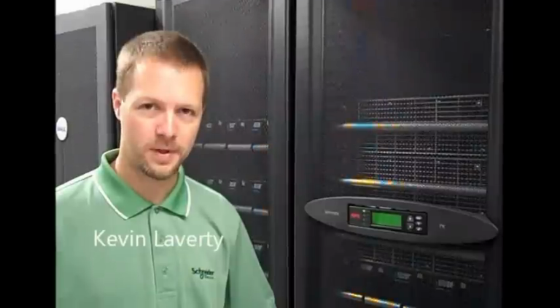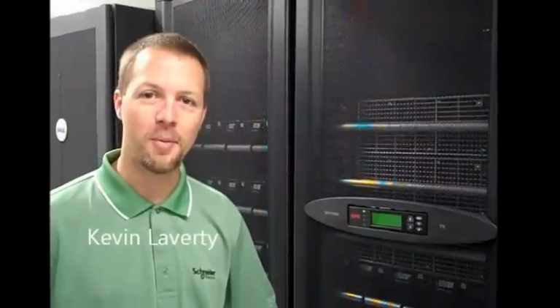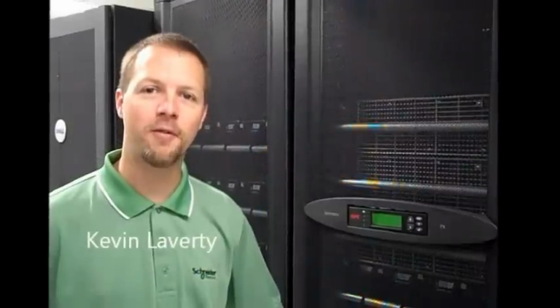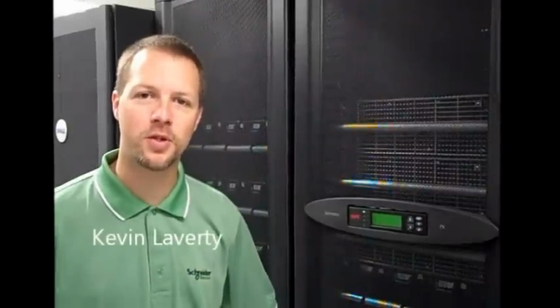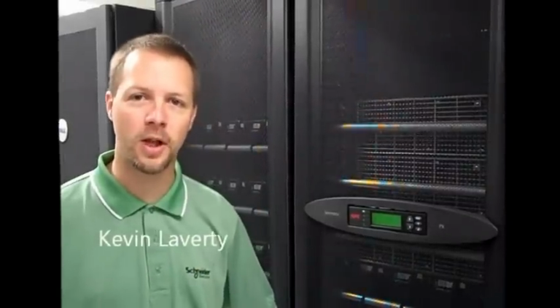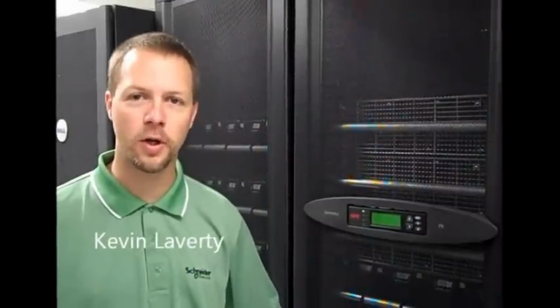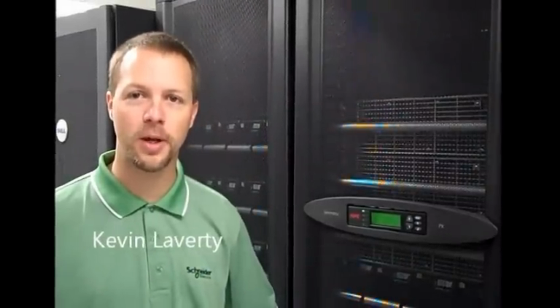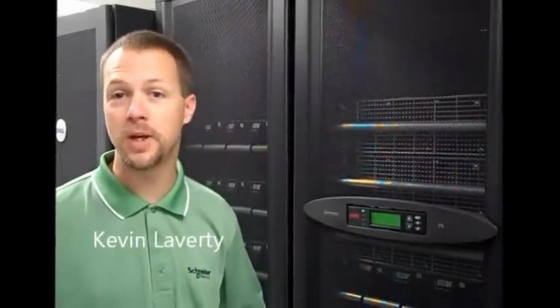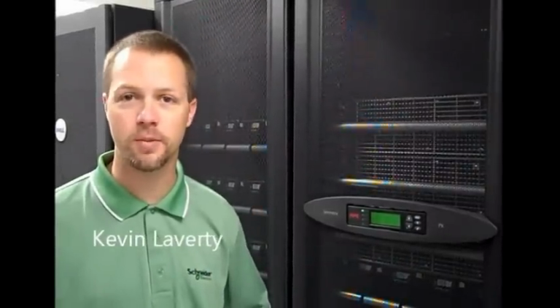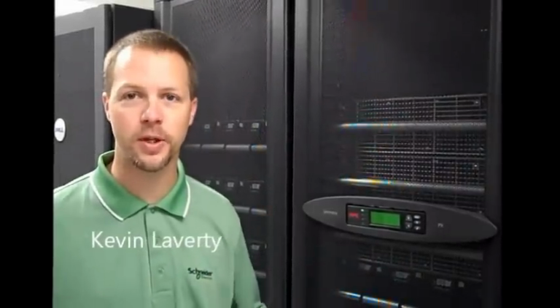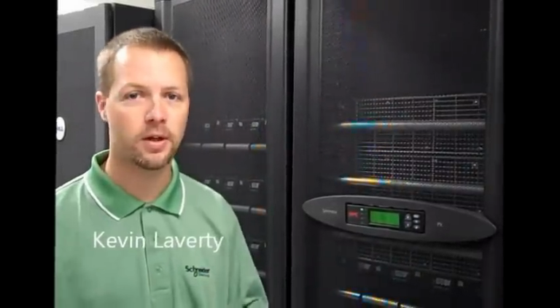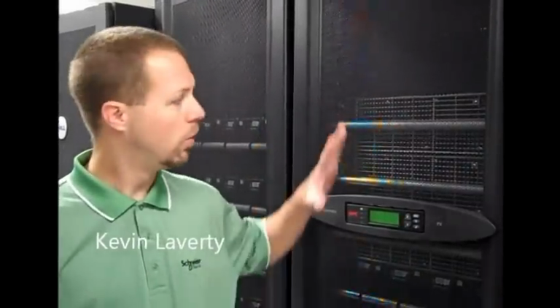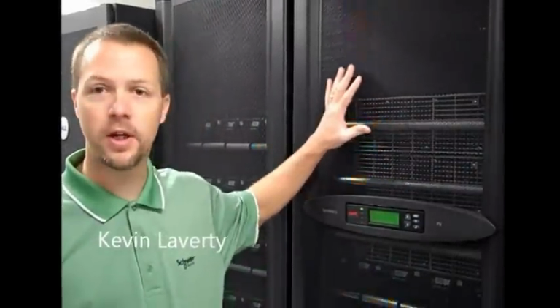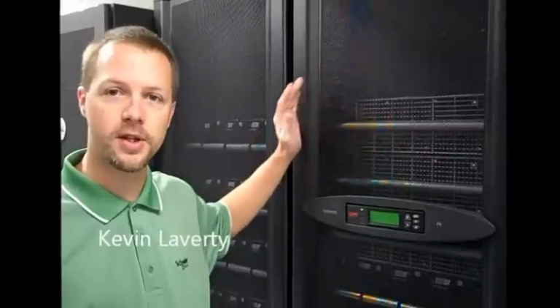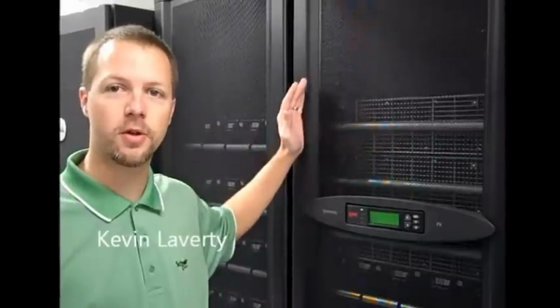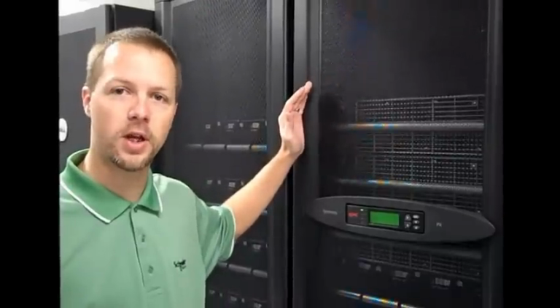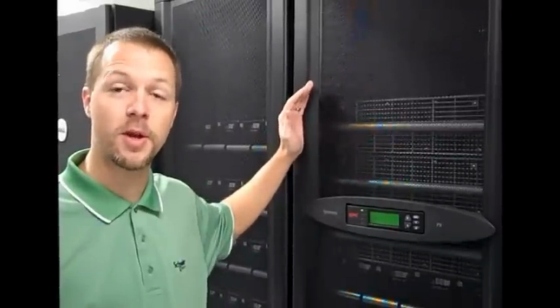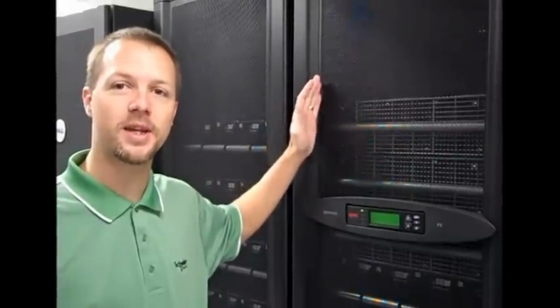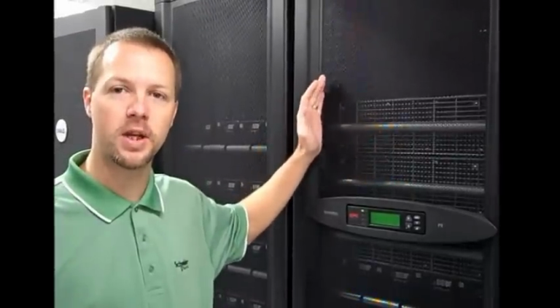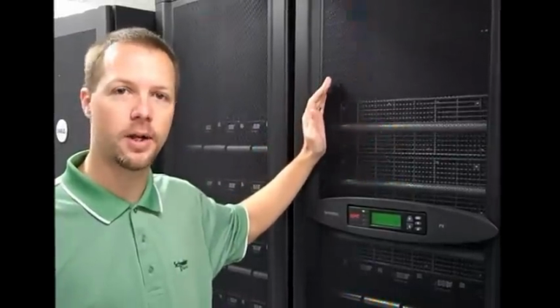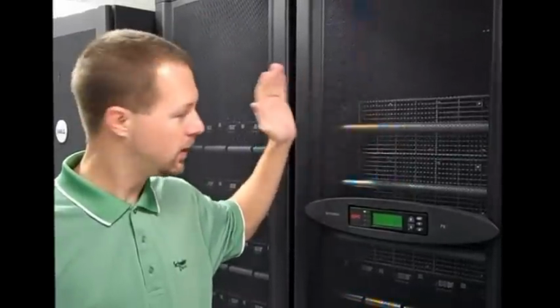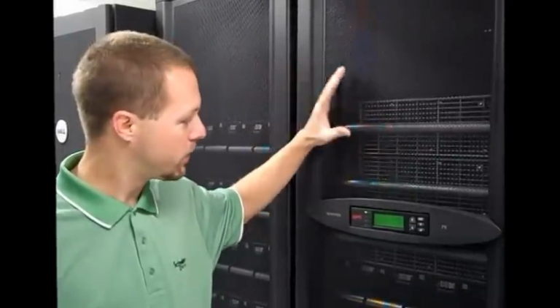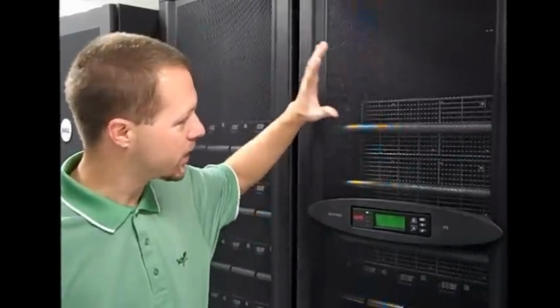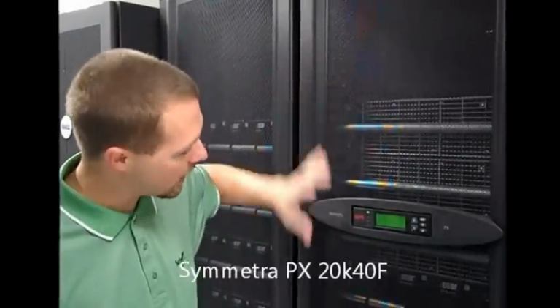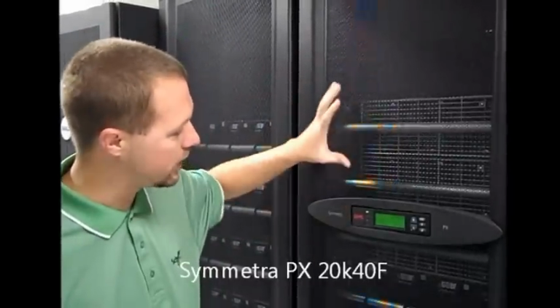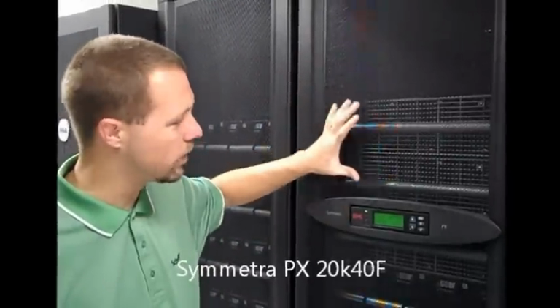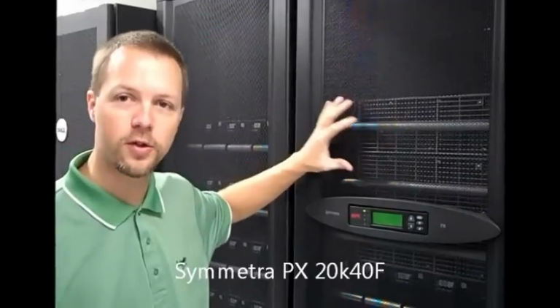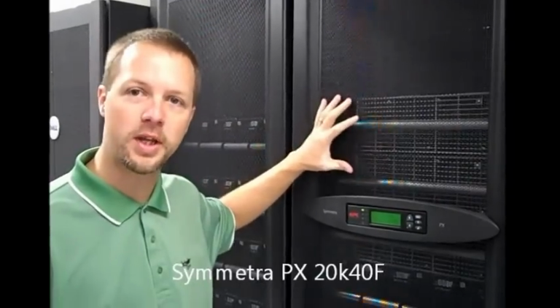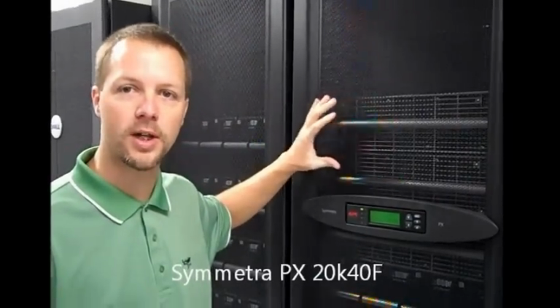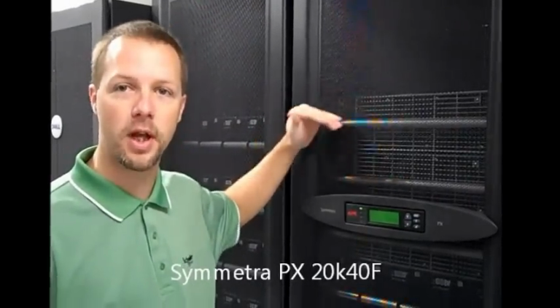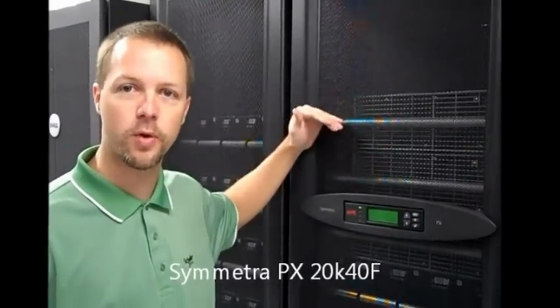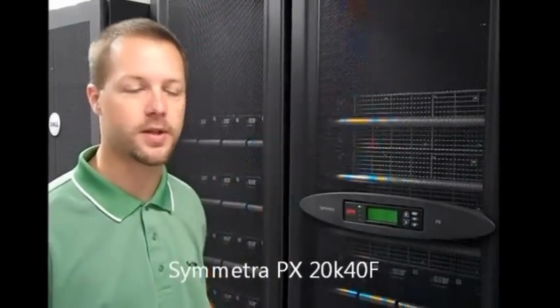Hi, I'm Kevin Laverty with Schneider Electric. We're here to talk about the UPS system that's in place here. What we have here is a Symmetra PX 40 kilowatt. This is actually configured to 20 kilowatts with an N plus 1 redundancy.